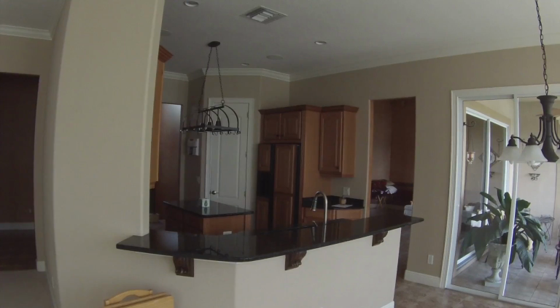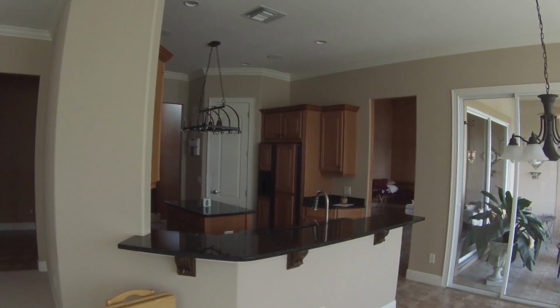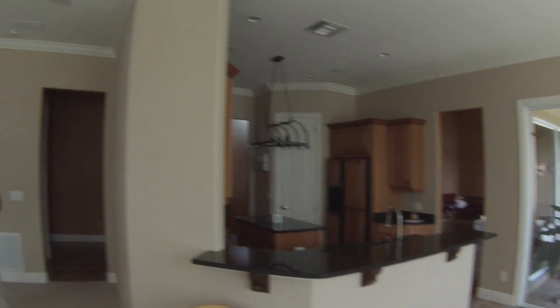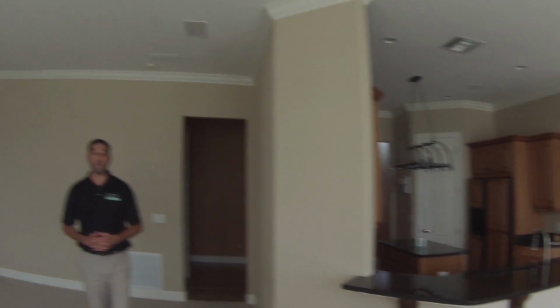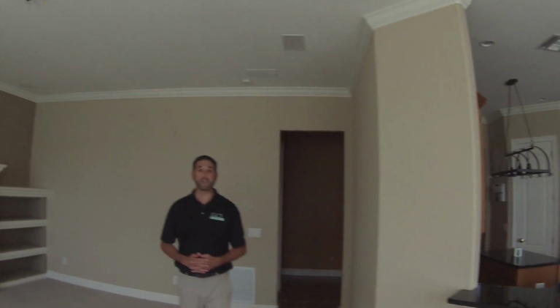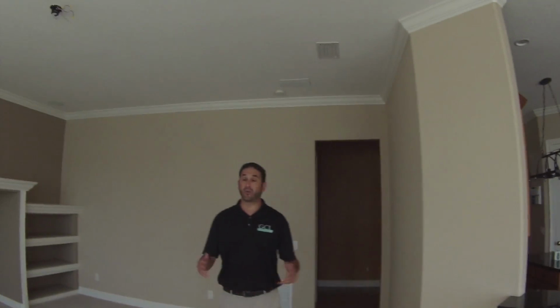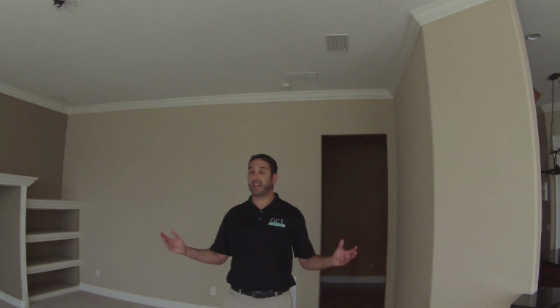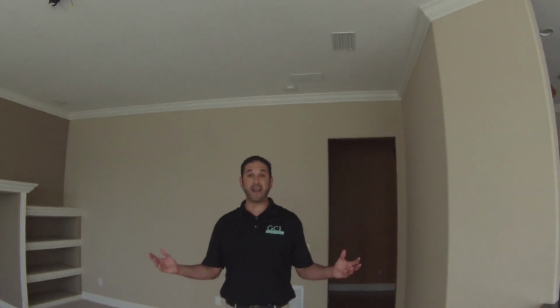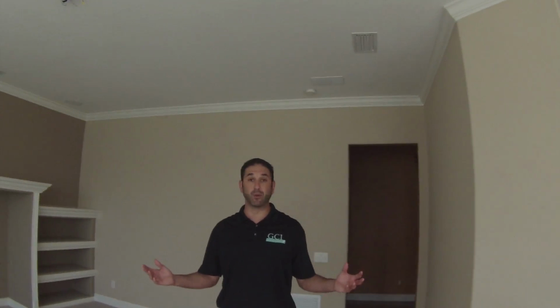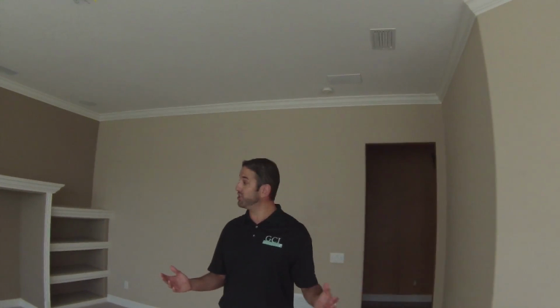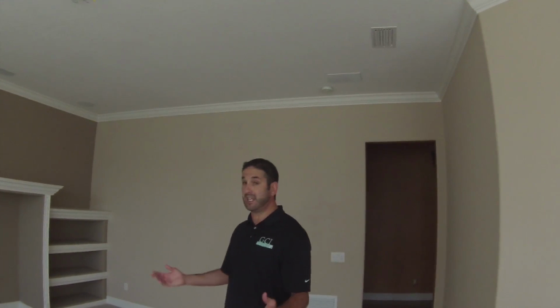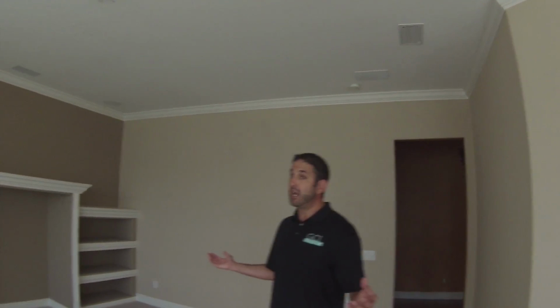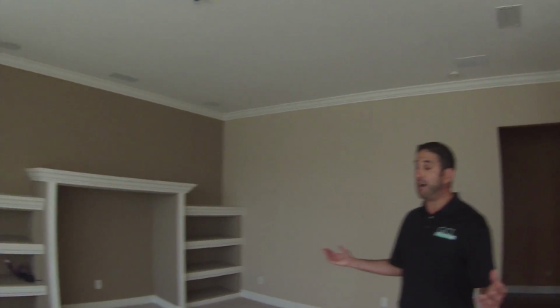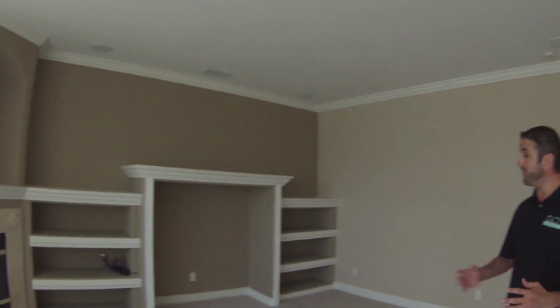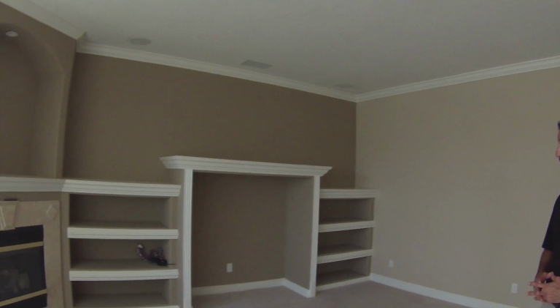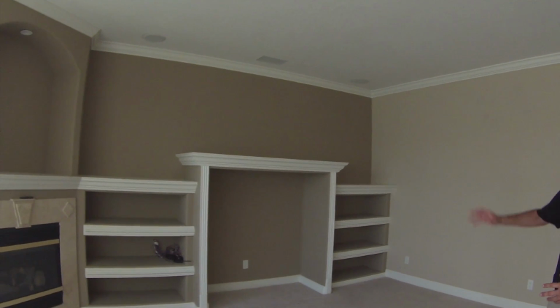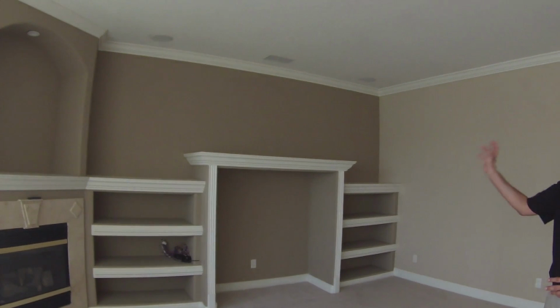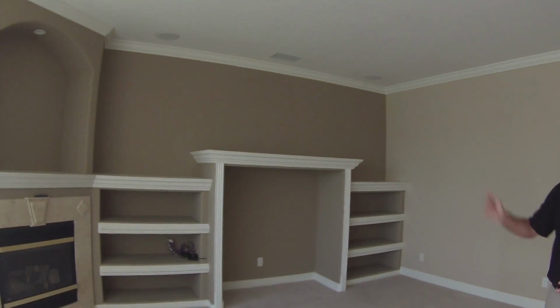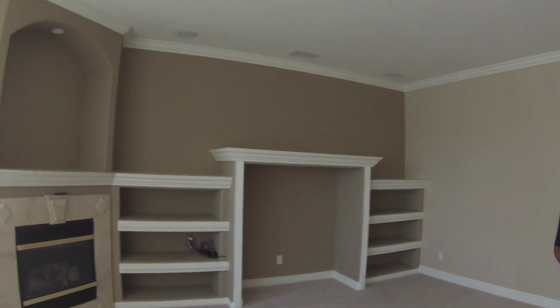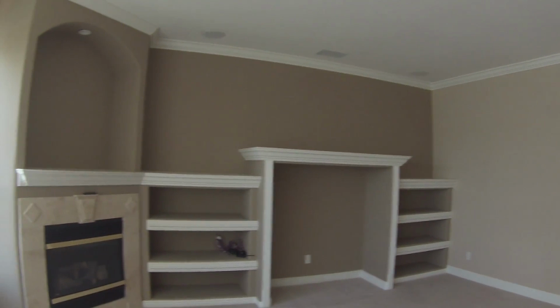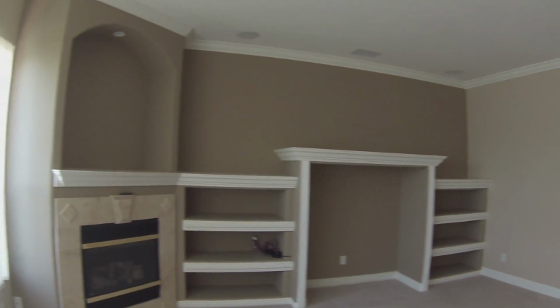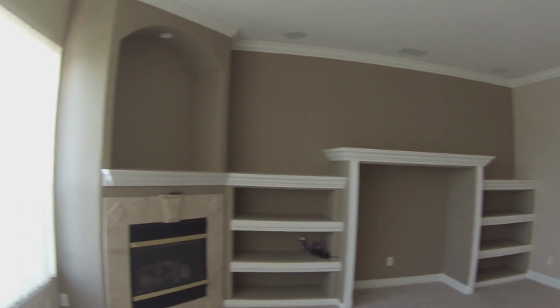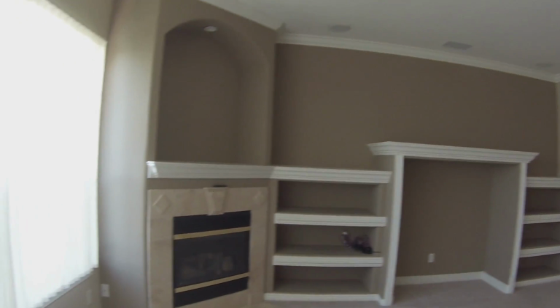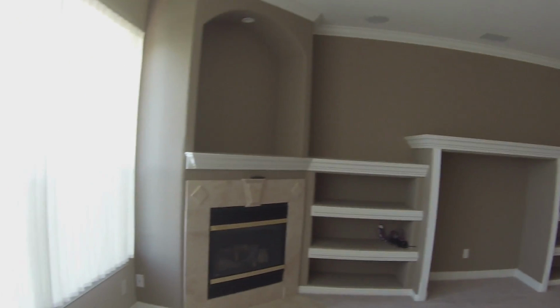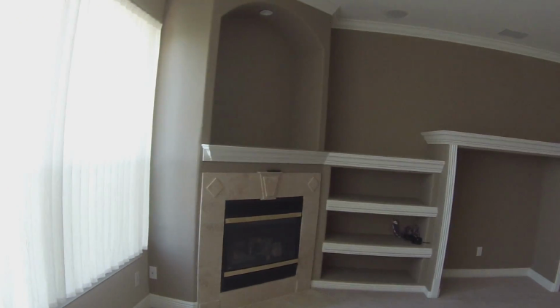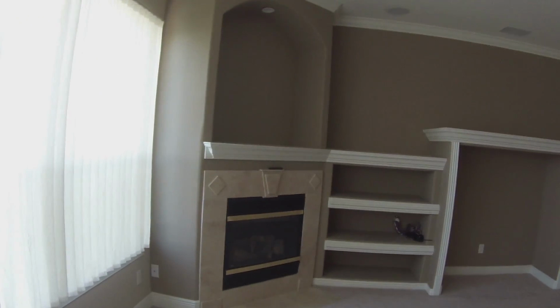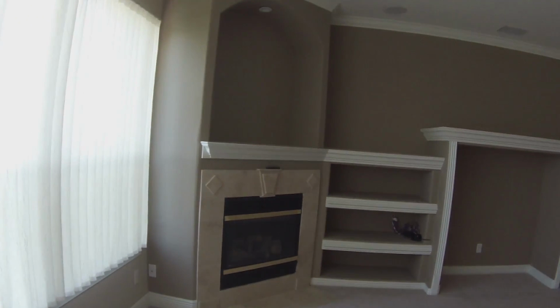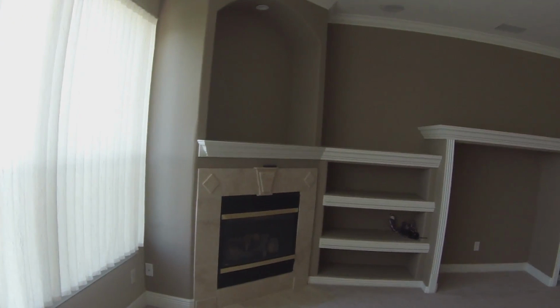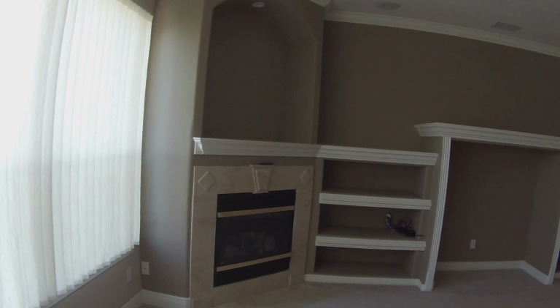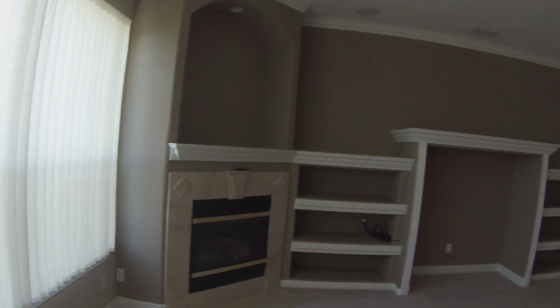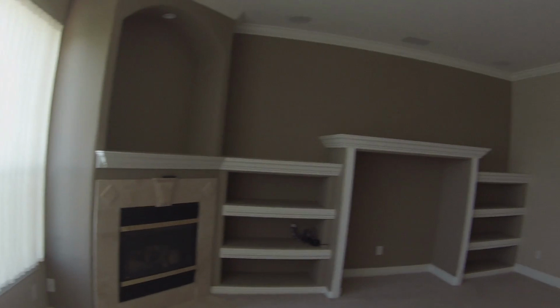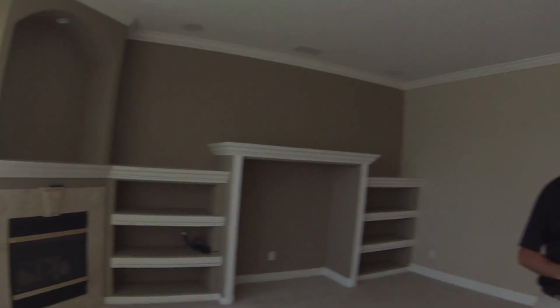Just off the kitchen and the breakfast nook, we're here in the family room. As you can see, obviously very spacious — plenty of room for a big television, and the gas fireplace for a nice, cool night.